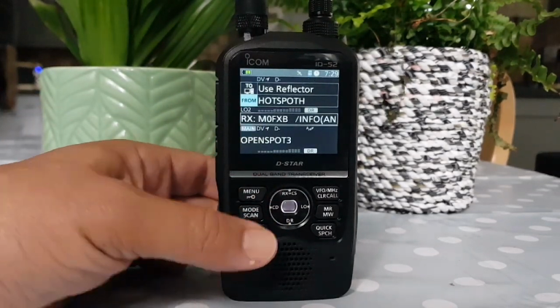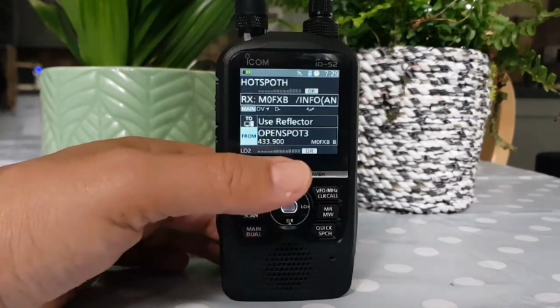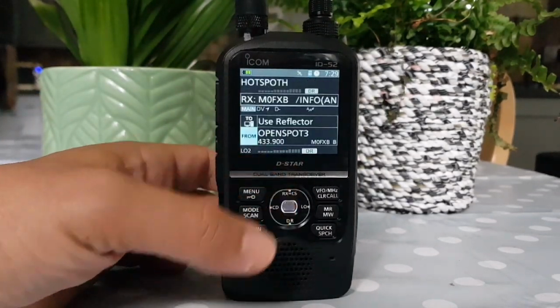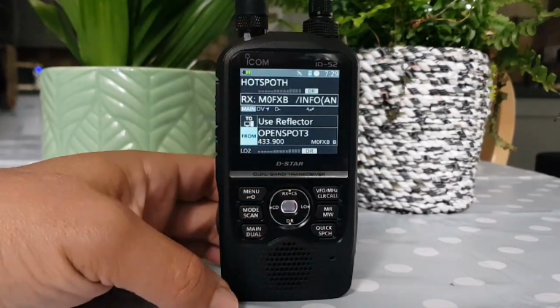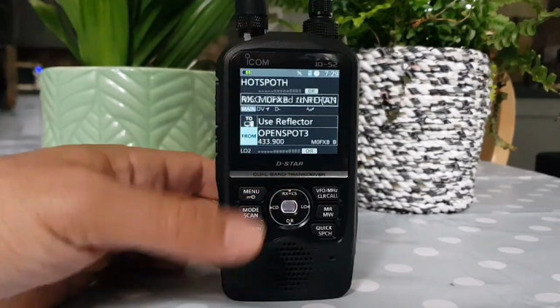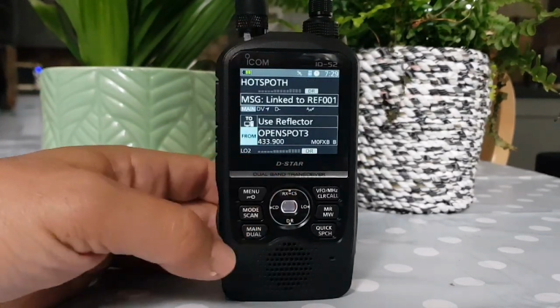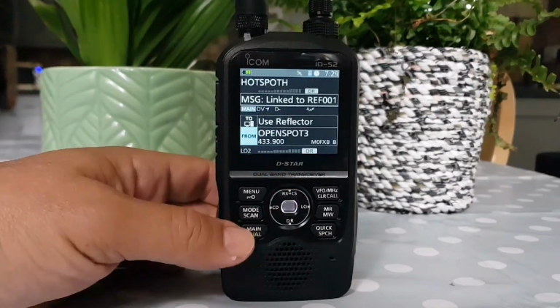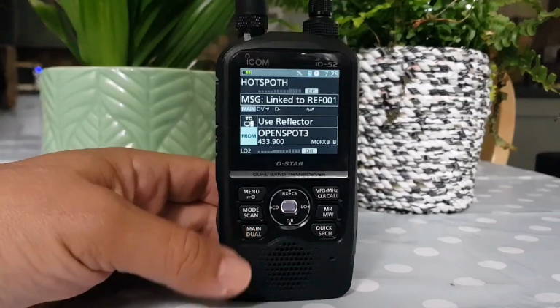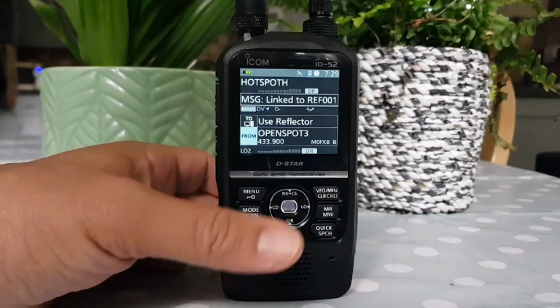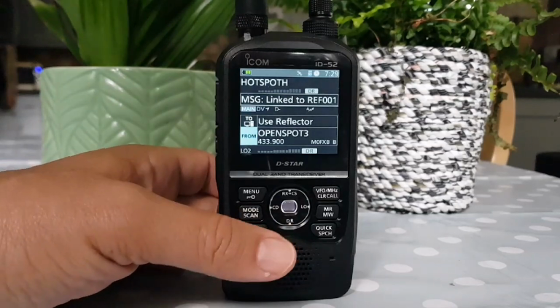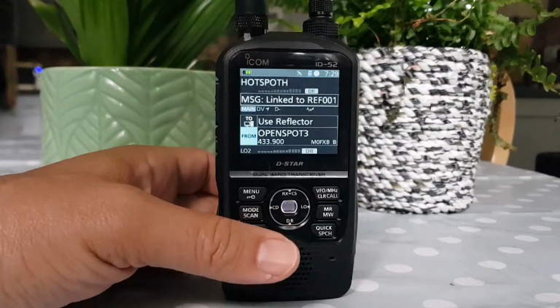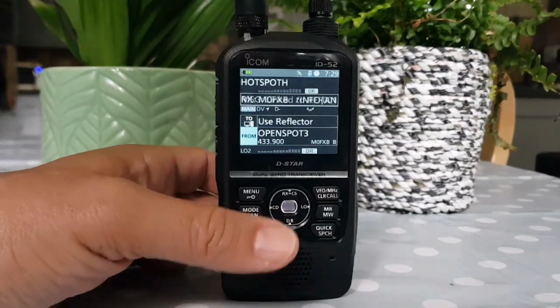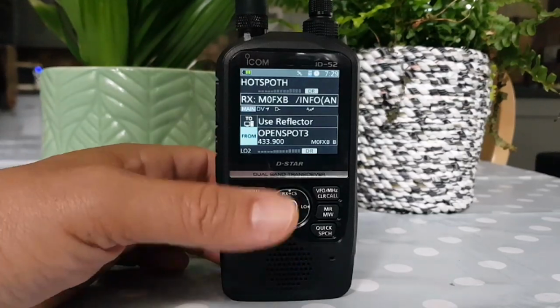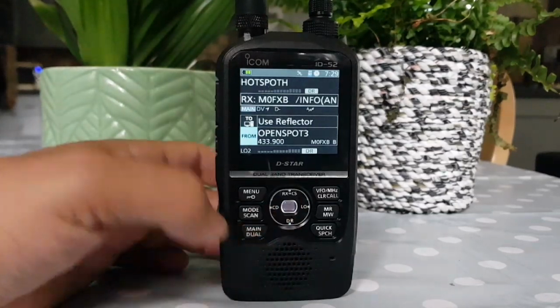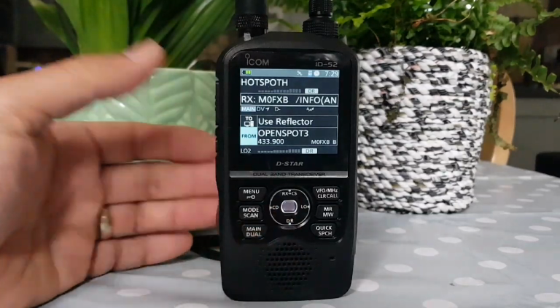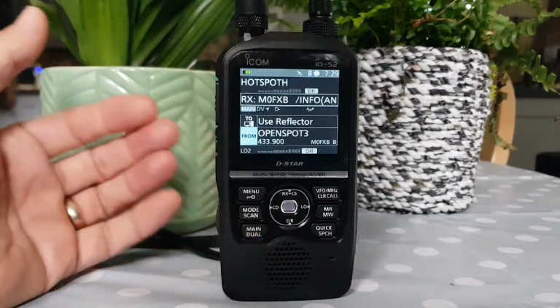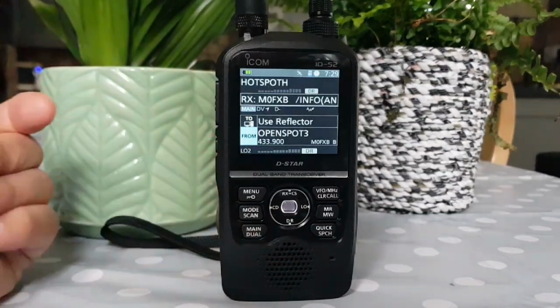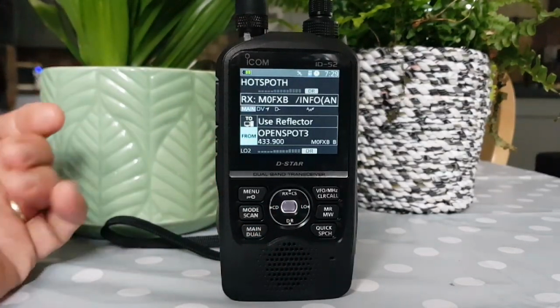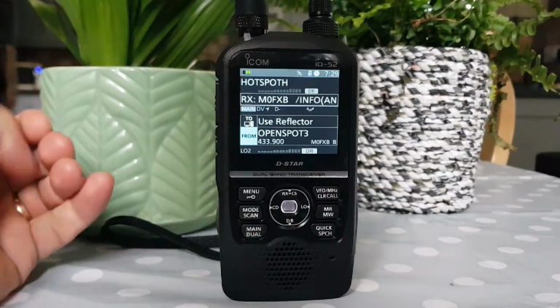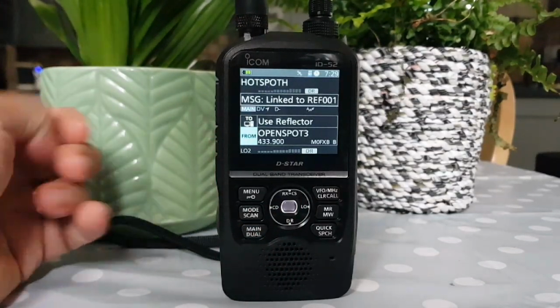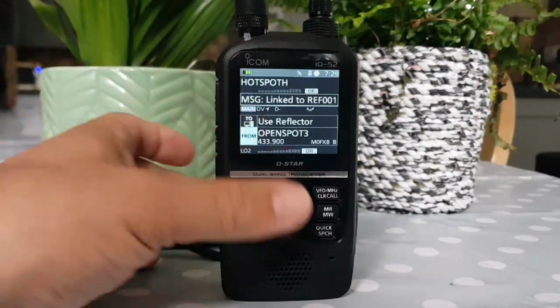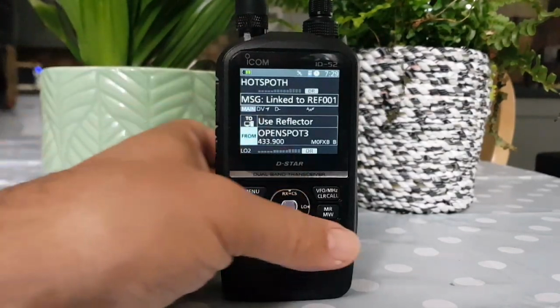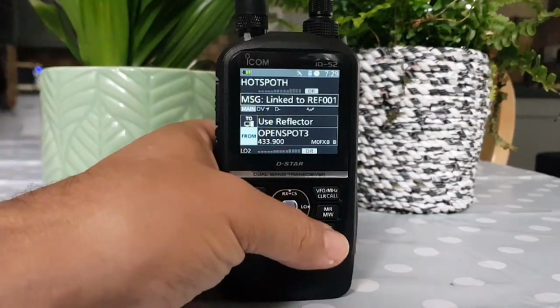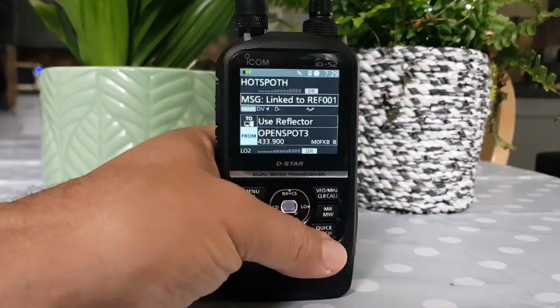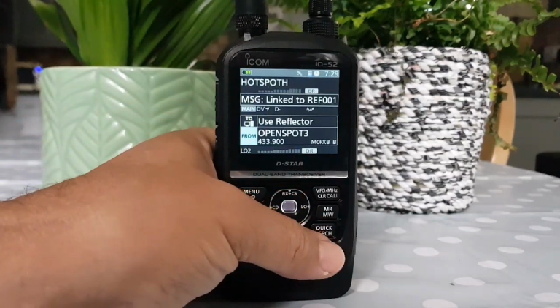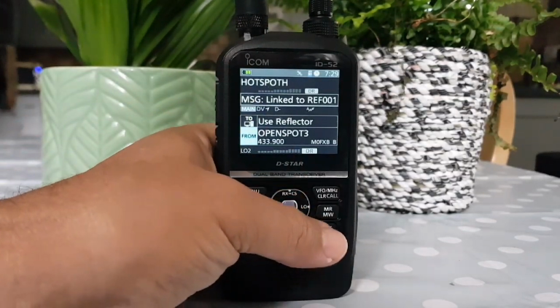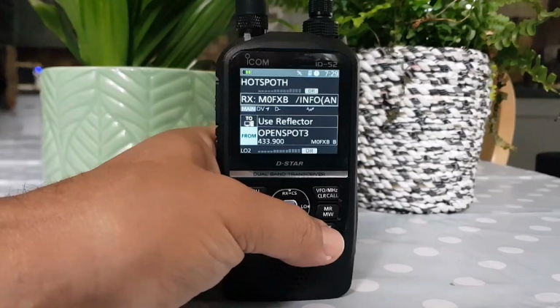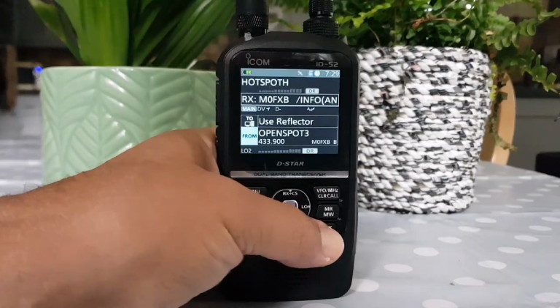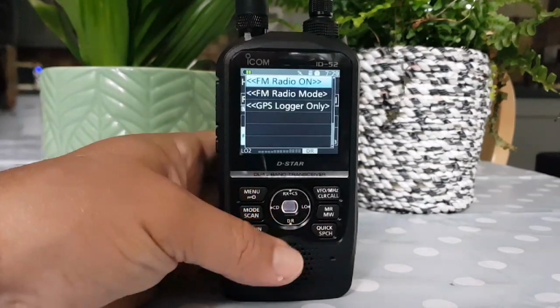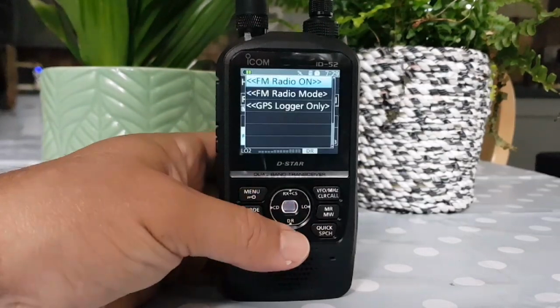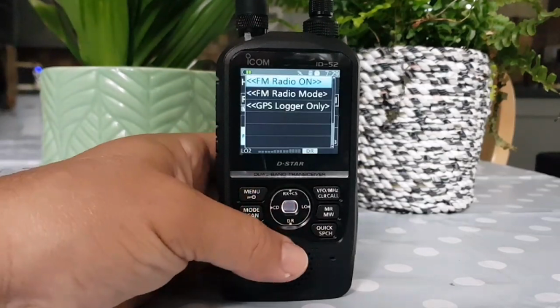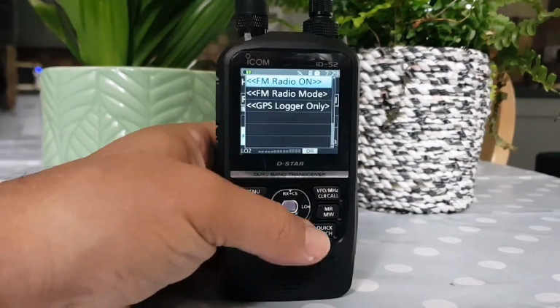My open spot here, which is on the B-Band, was on 30 Charlie. I'll just show you the GPS. Go Menu.